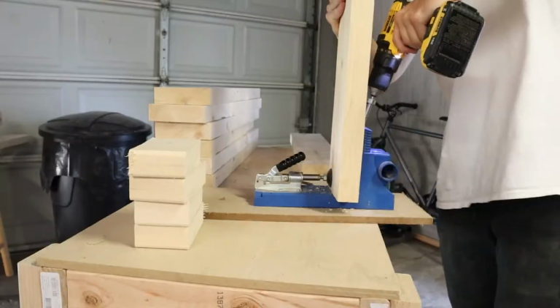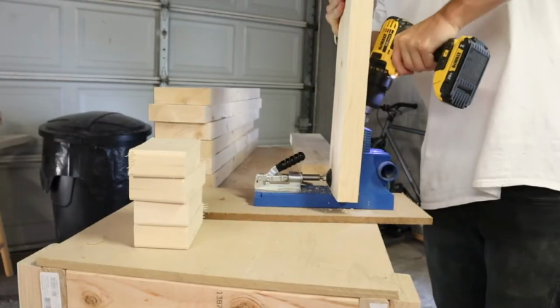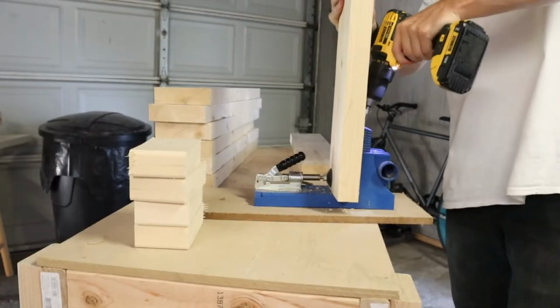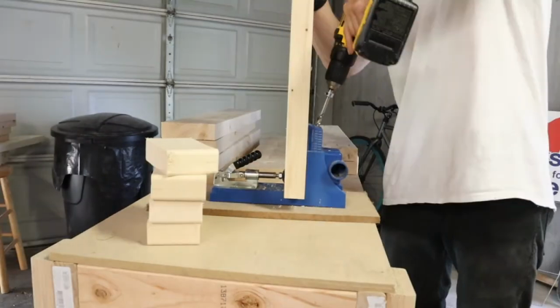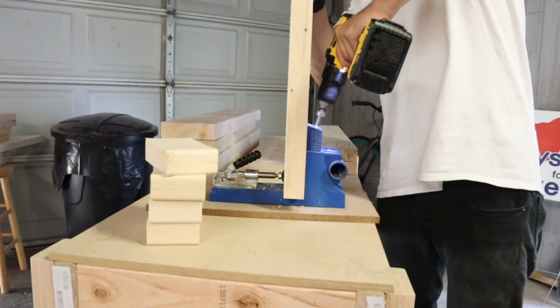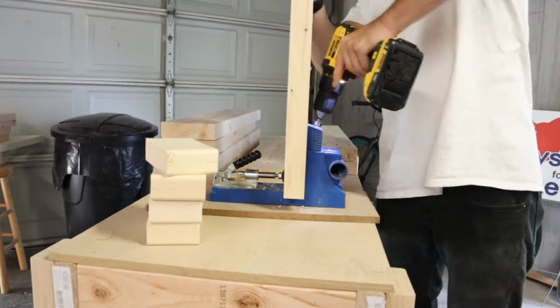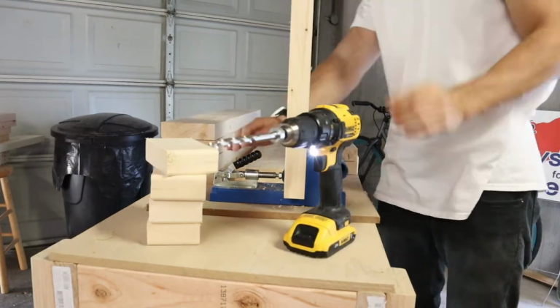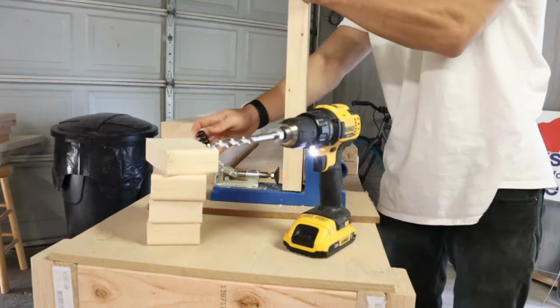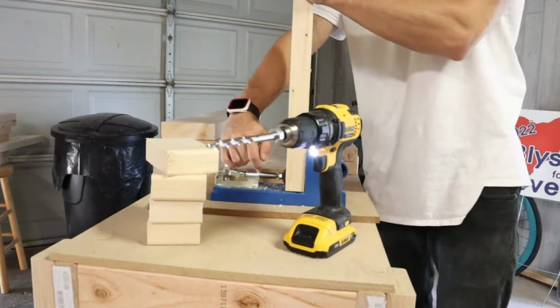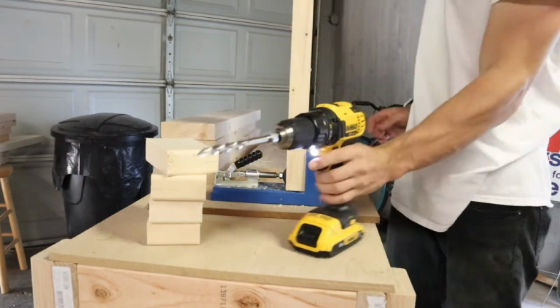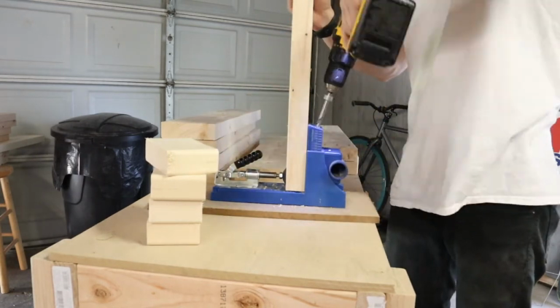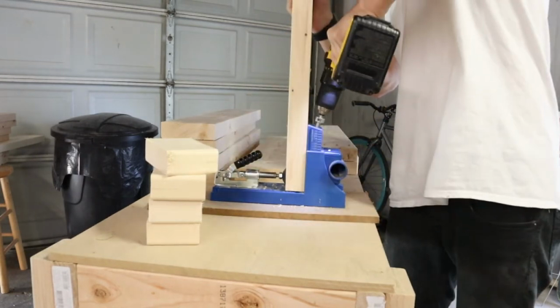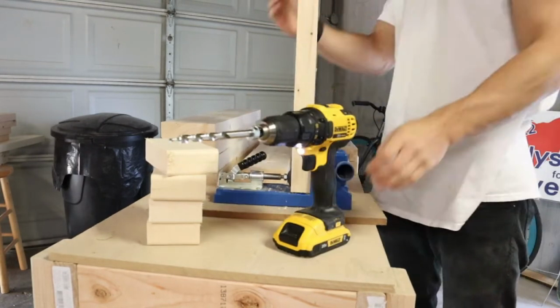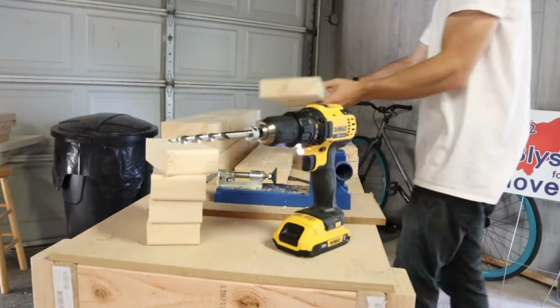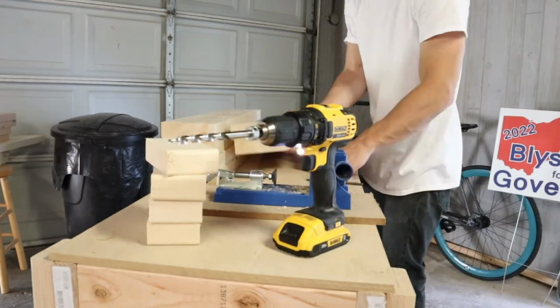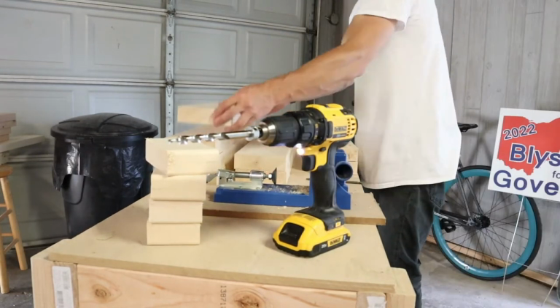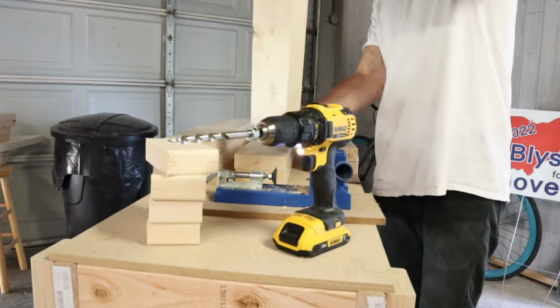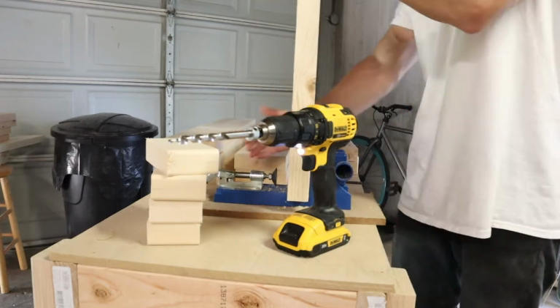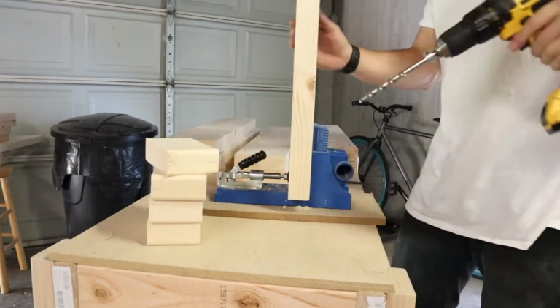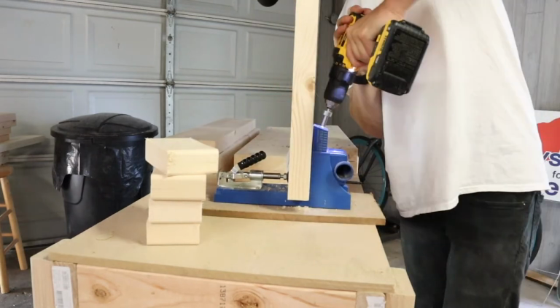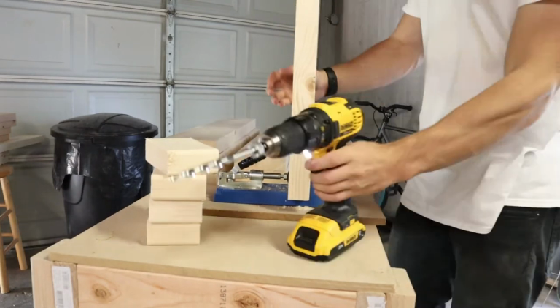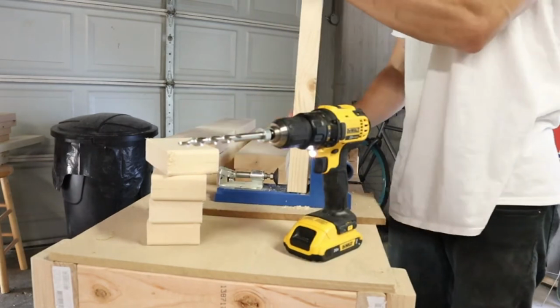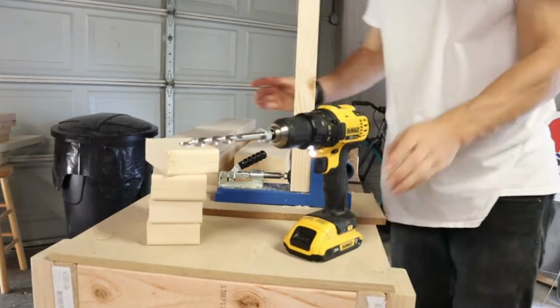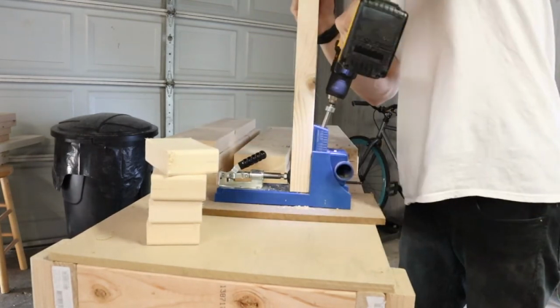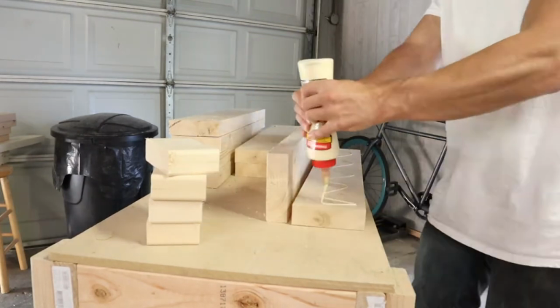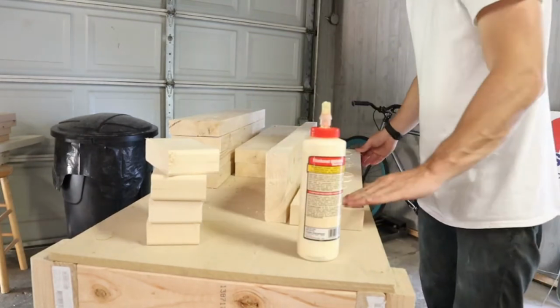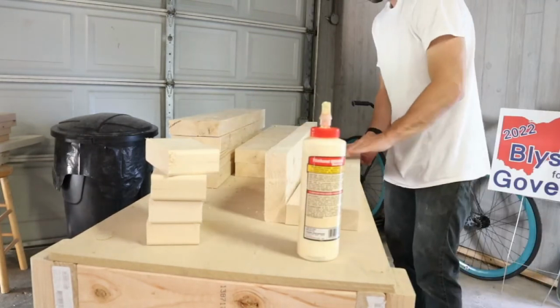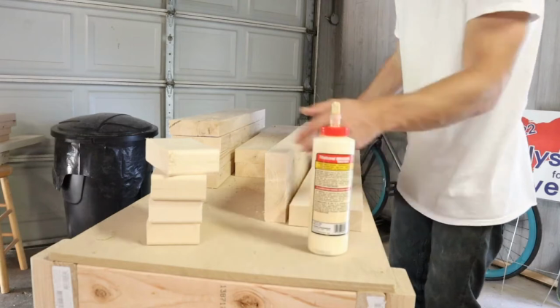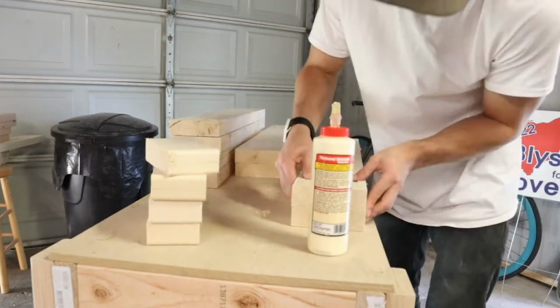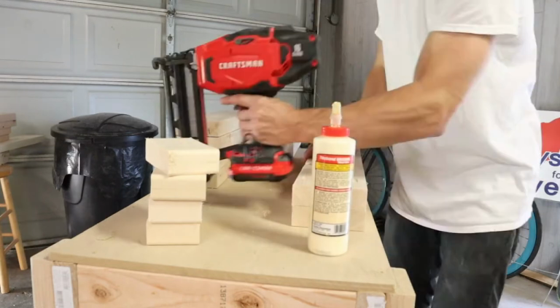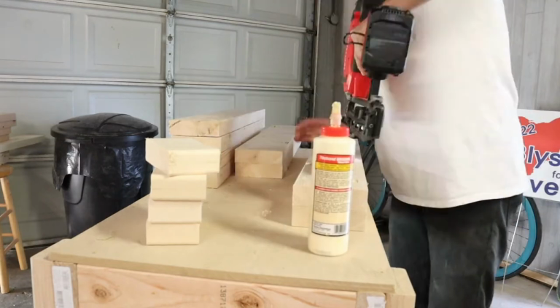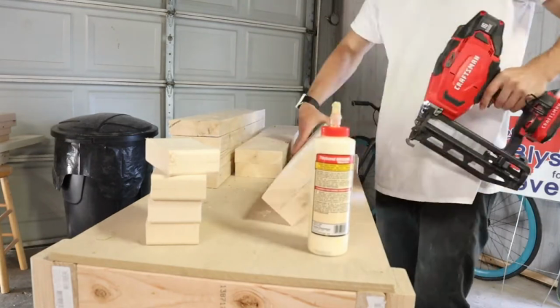Now we move on to the legs. I'm going to start by drilling some pocket holes into each leg, and then I'm going to glue them up and apply some brad nails to hold them together.